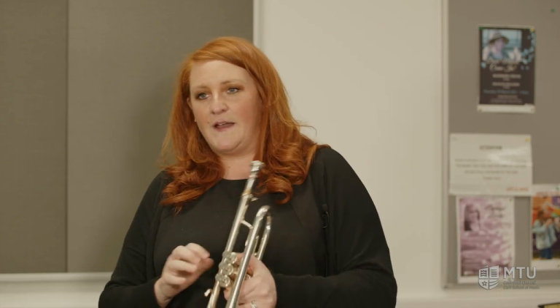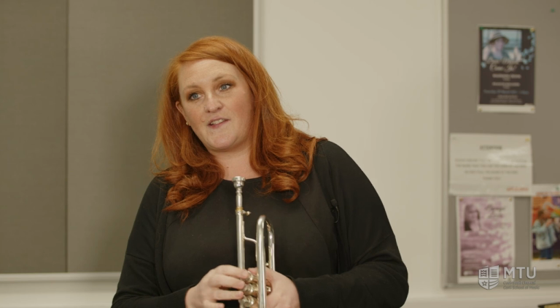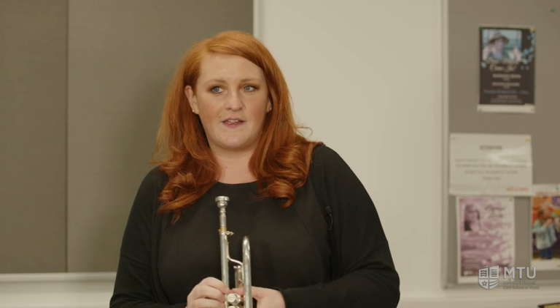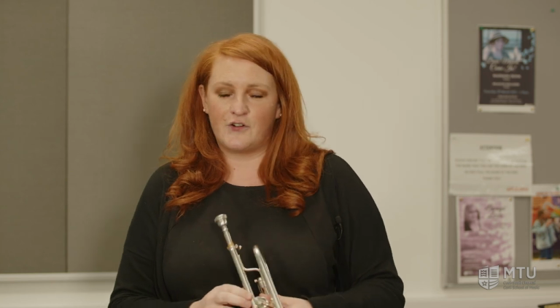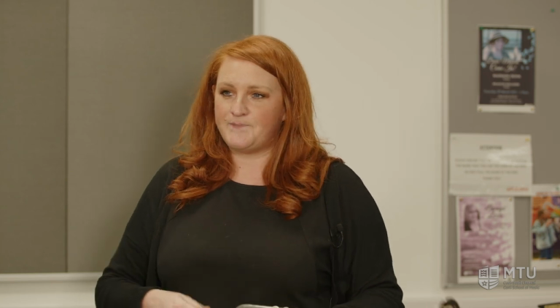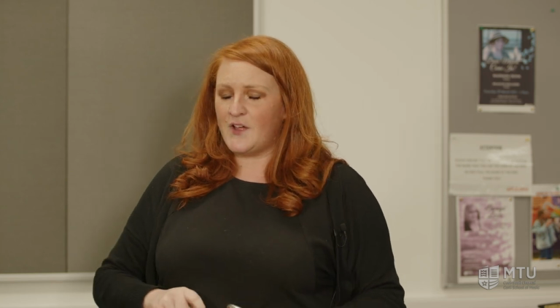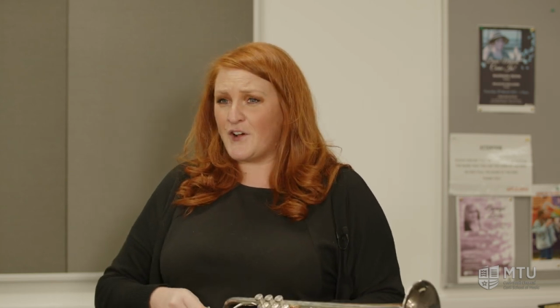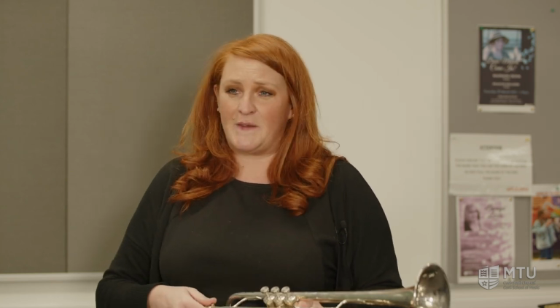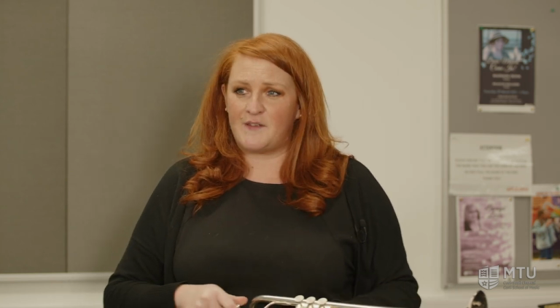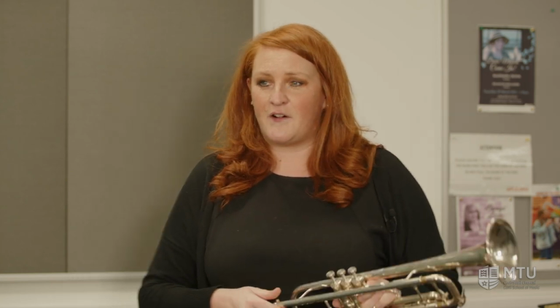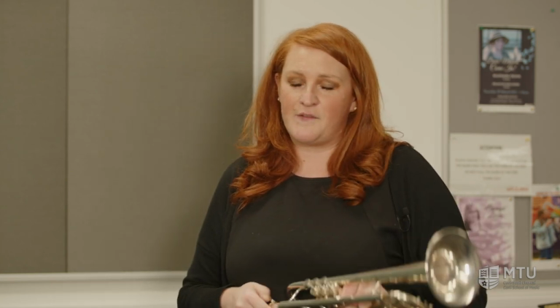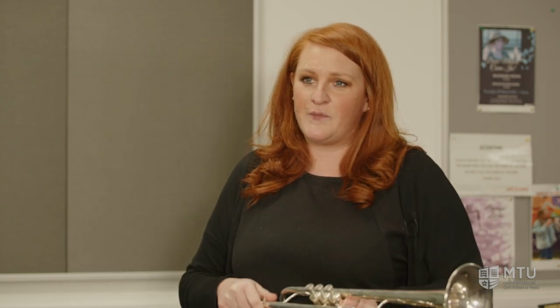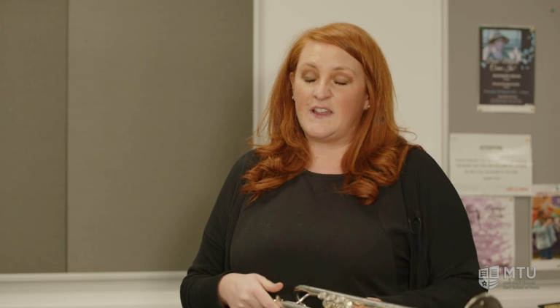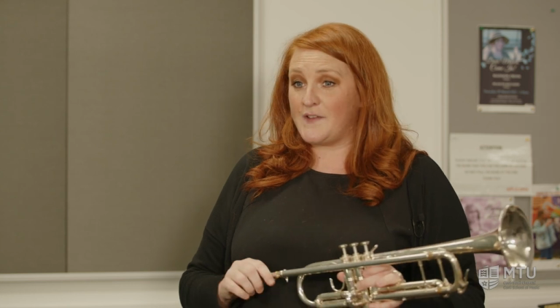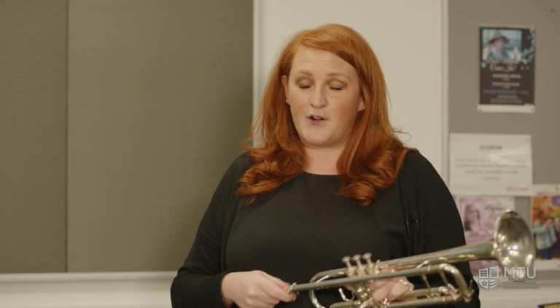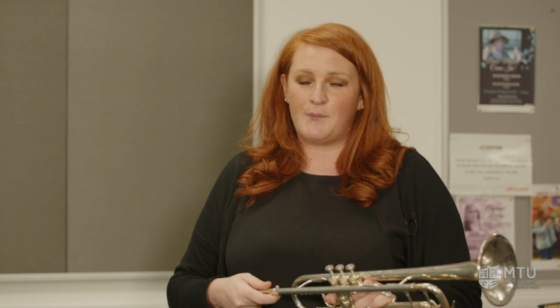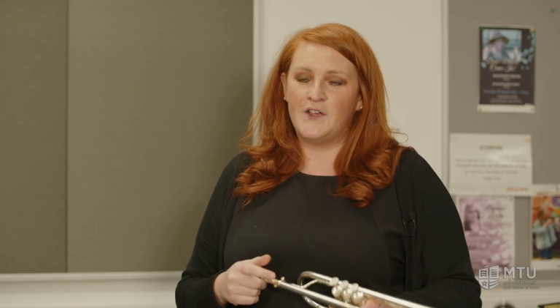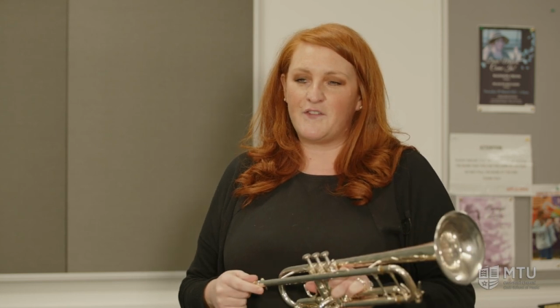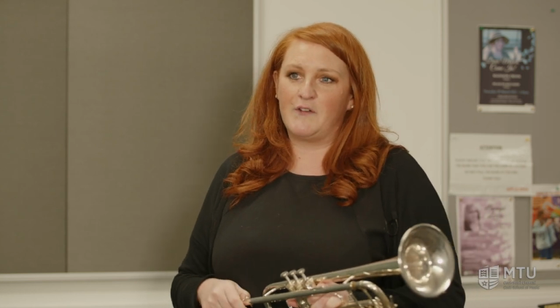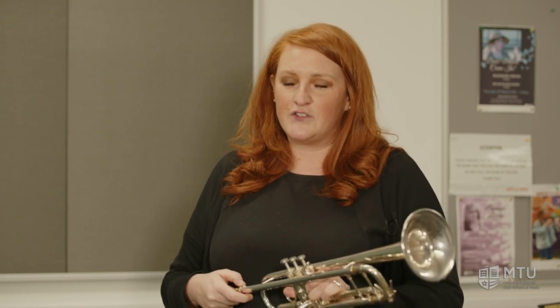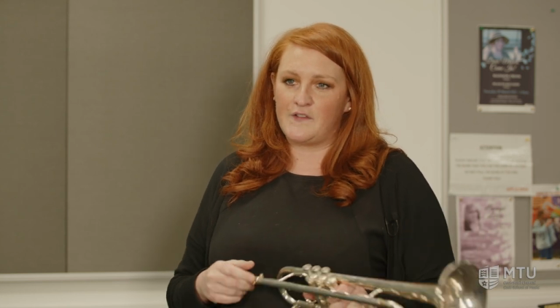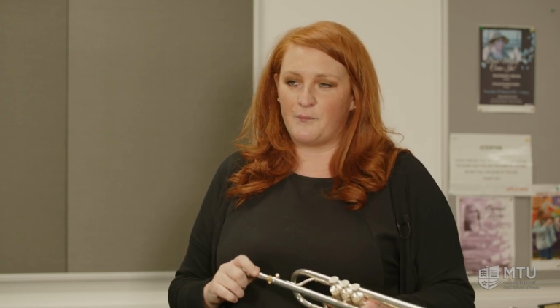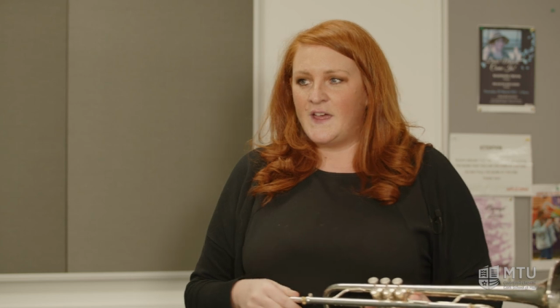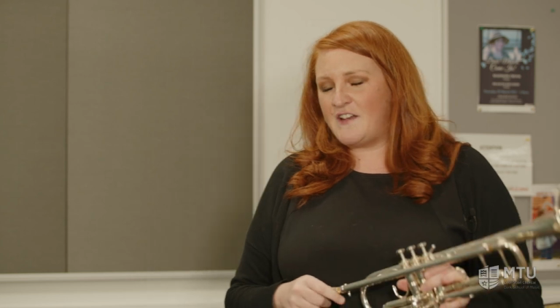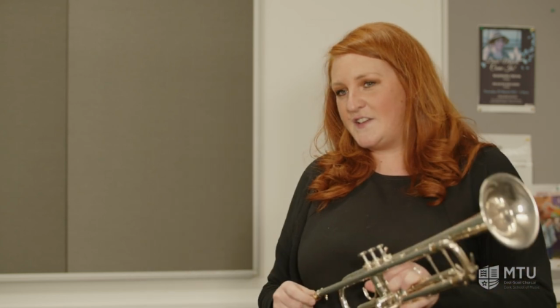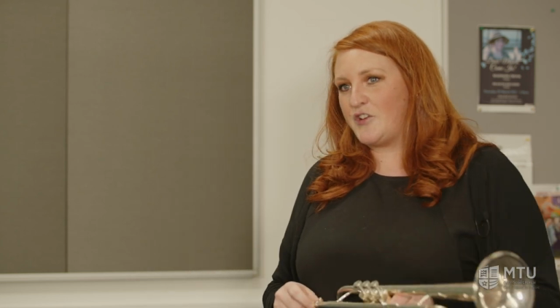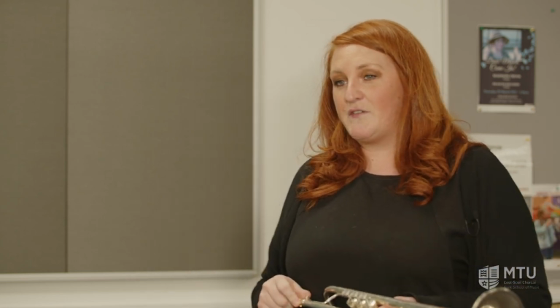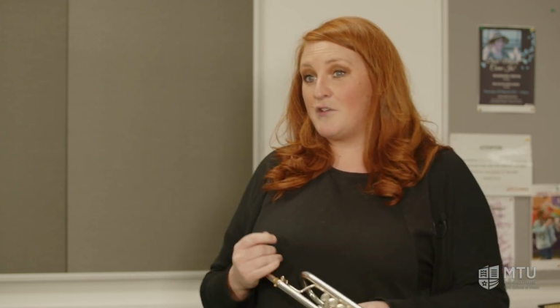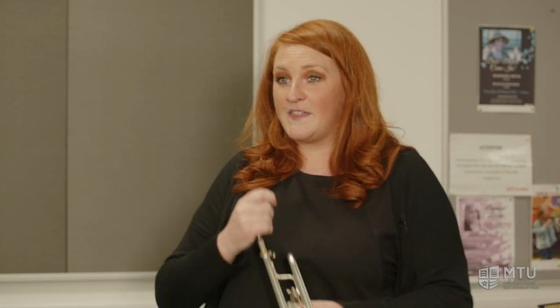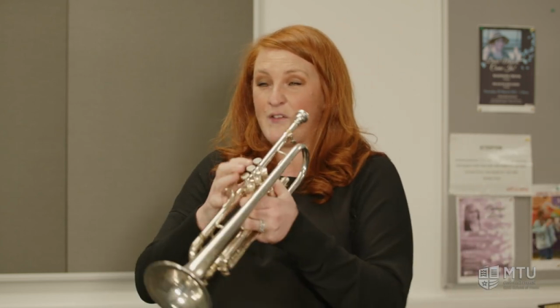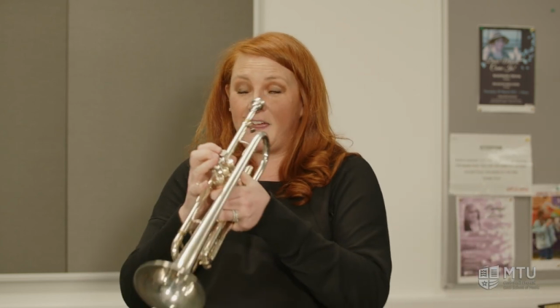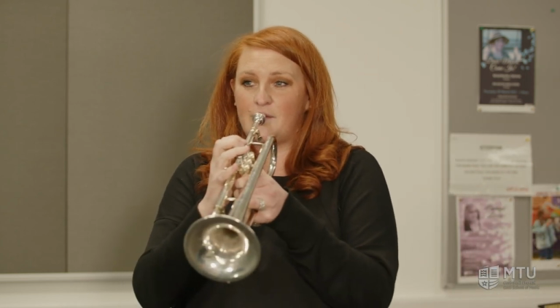With those extra notes we can play lots of exciting things on the trumpet. If you've been to the cinema or seen films like Jurassic Park or Harry Potter, you might have heard some really cool tunes on the trumpet. They generally tend to use the trumpet for really heroic things, so you might recognize this one.